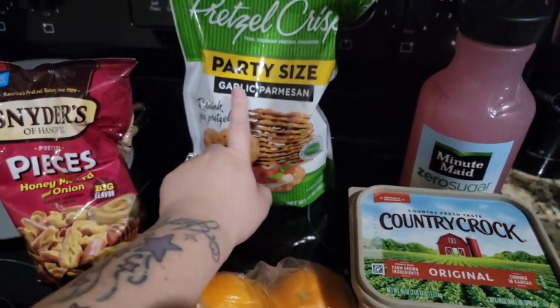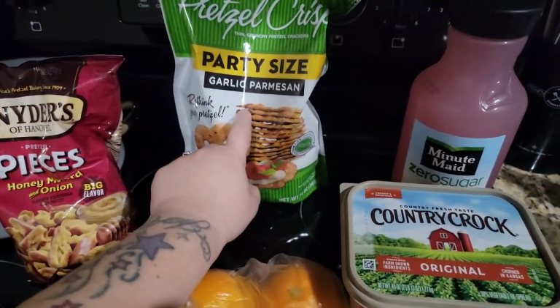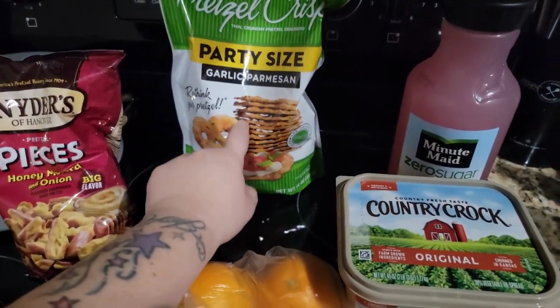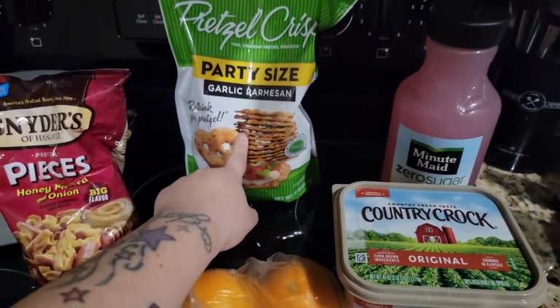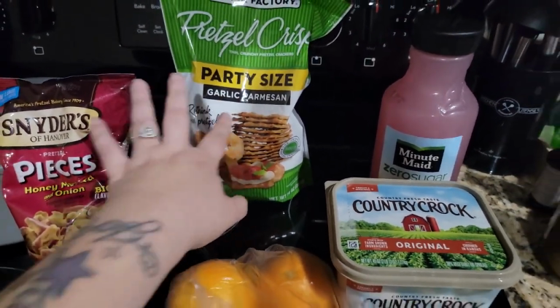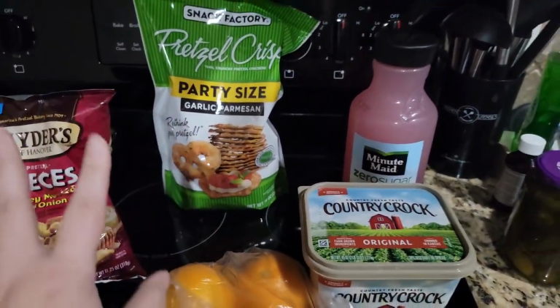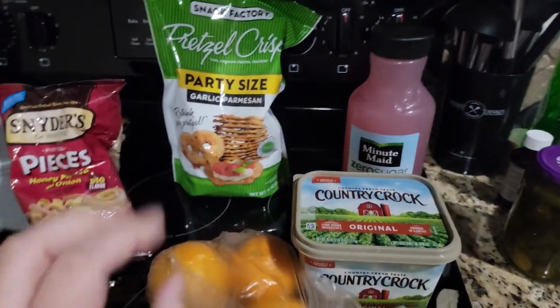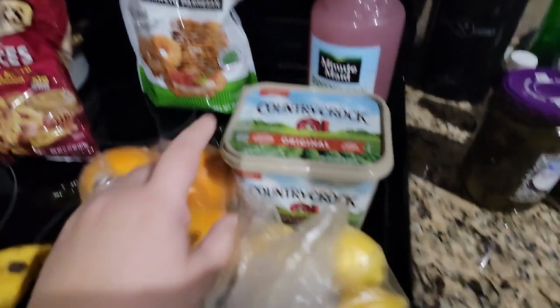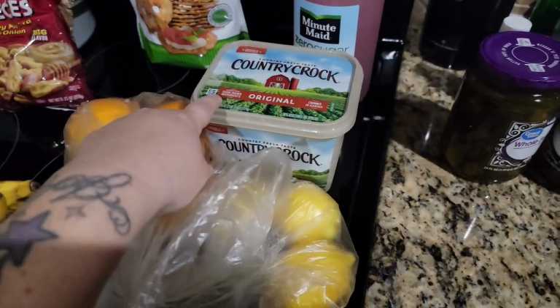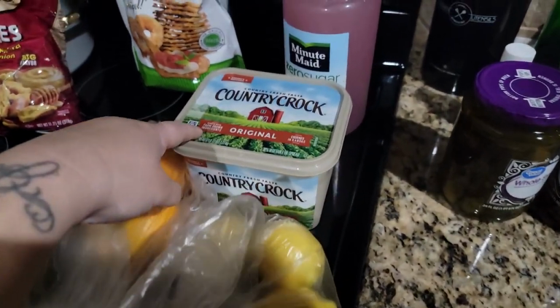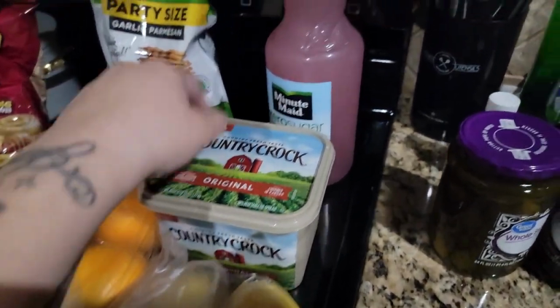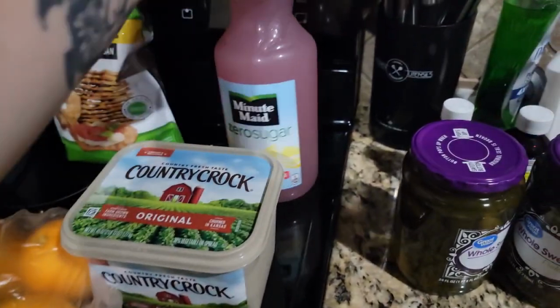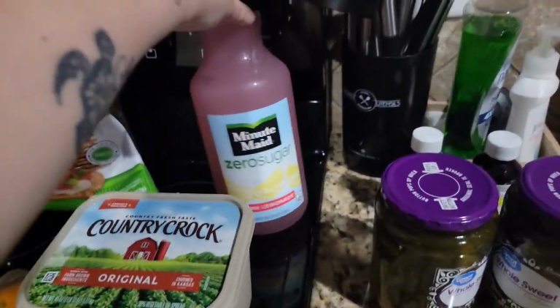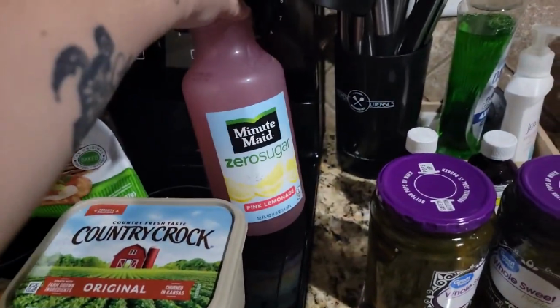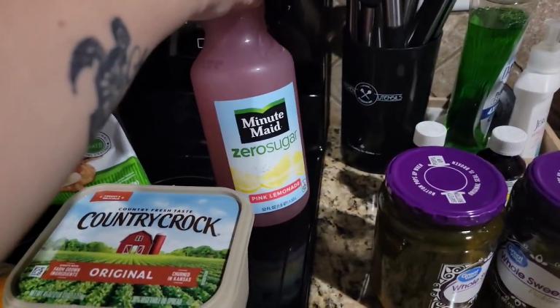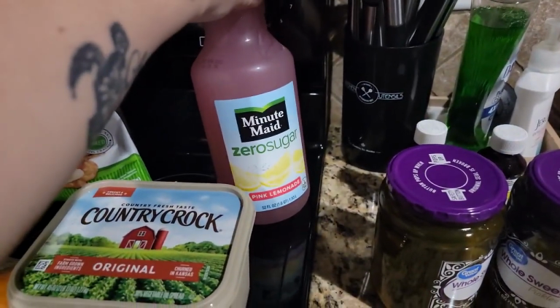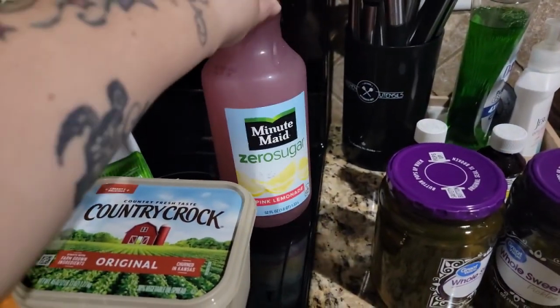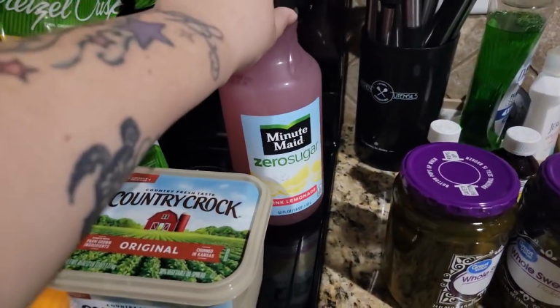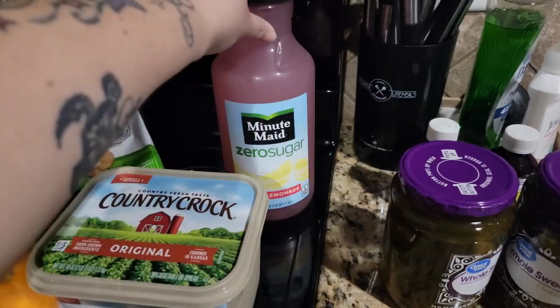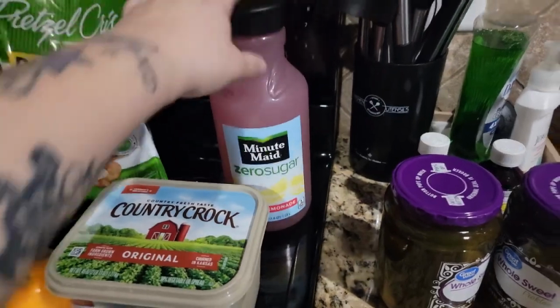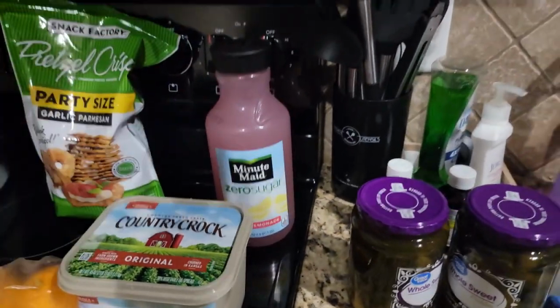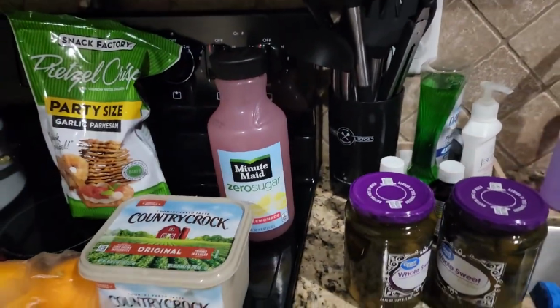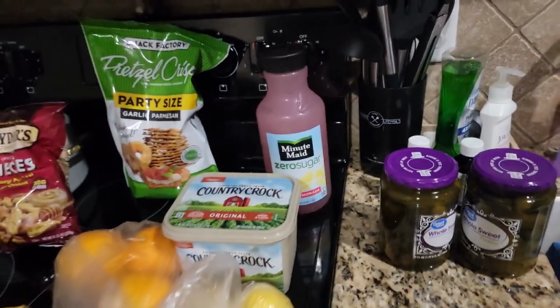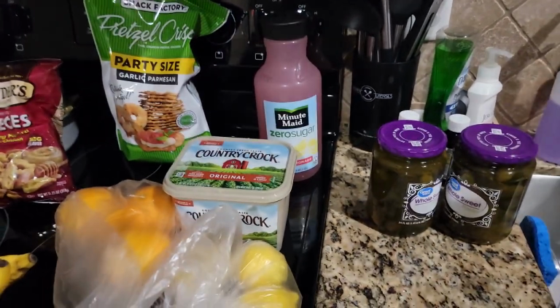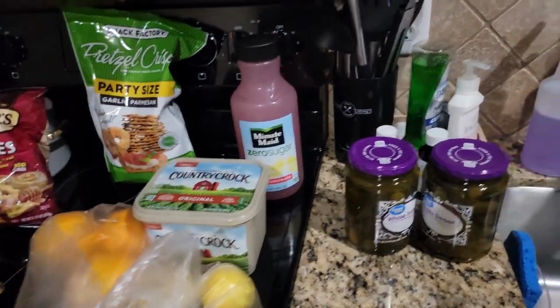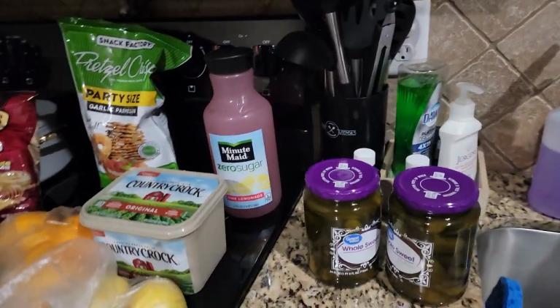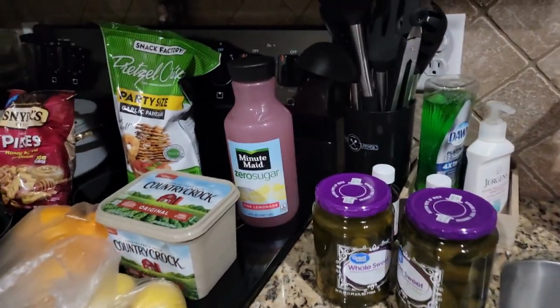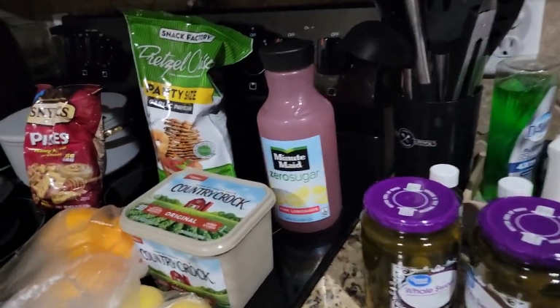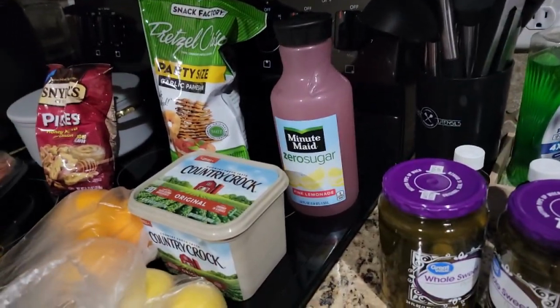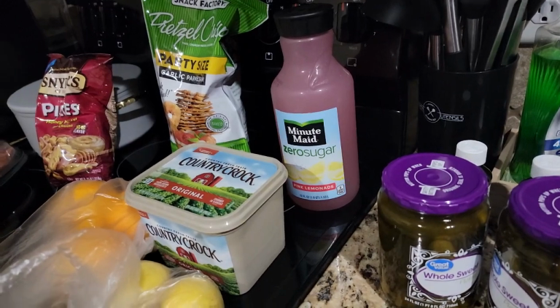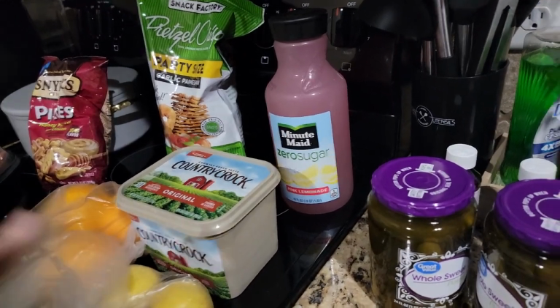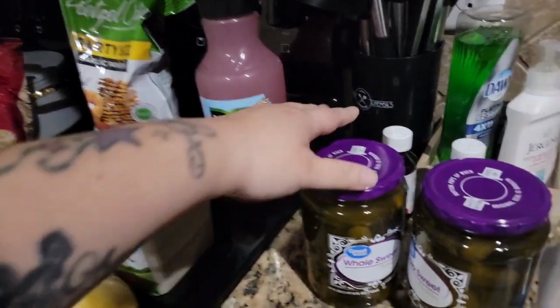Party size garlic parmesan pretzels, and I needed some butter. I got some Minute Maid sugar-free pink lemonade because me and my girlfriend are going to have a few cocktails this weekend, and I'm trying not to have too much sugar.